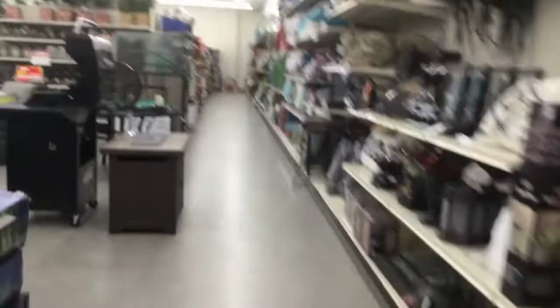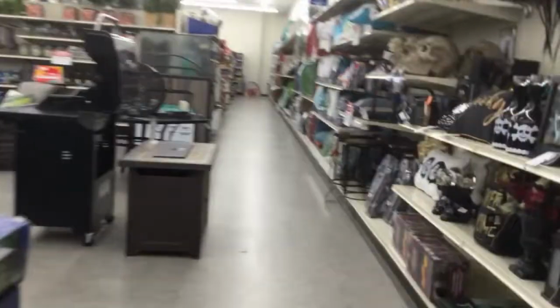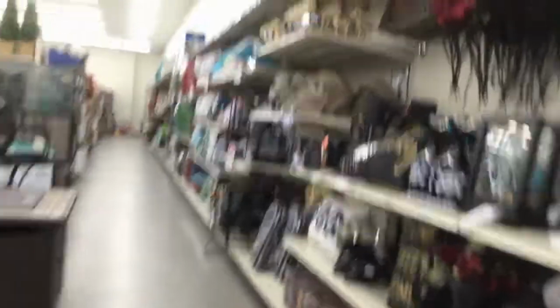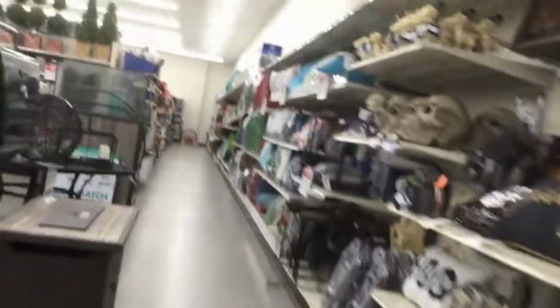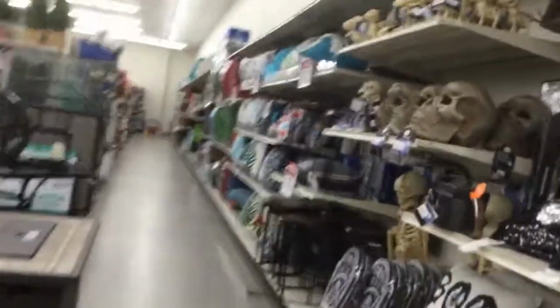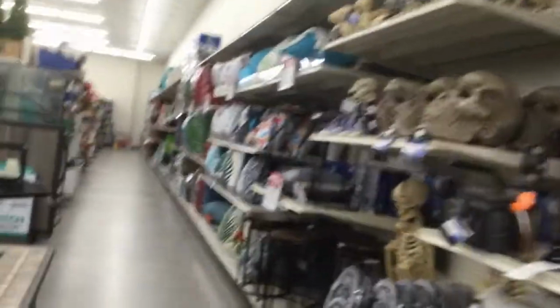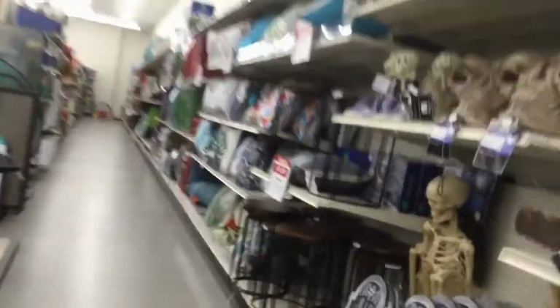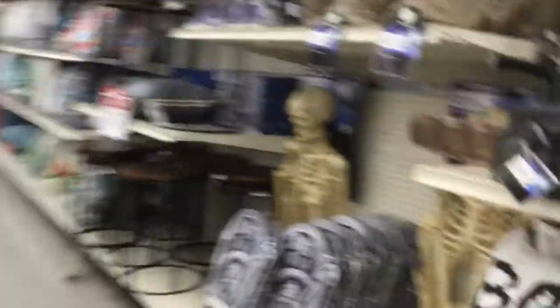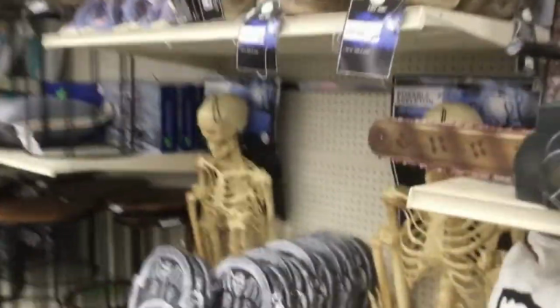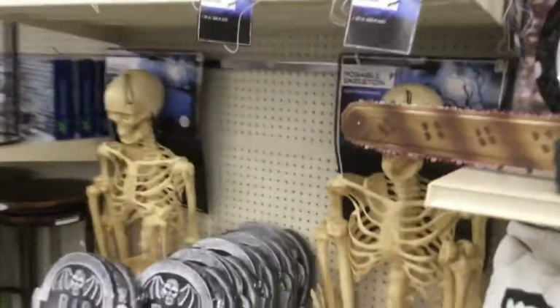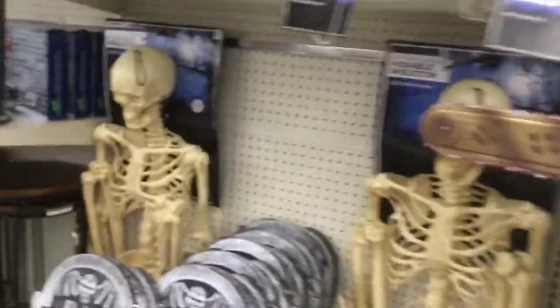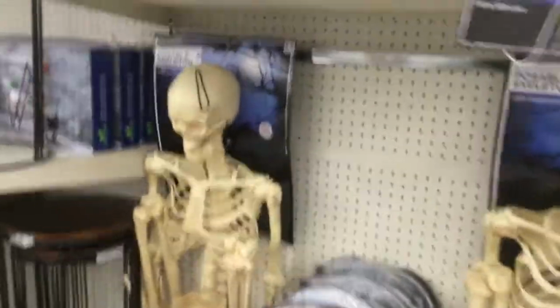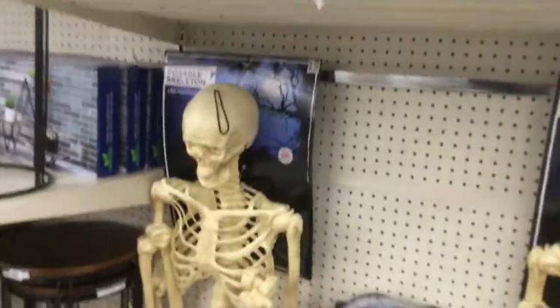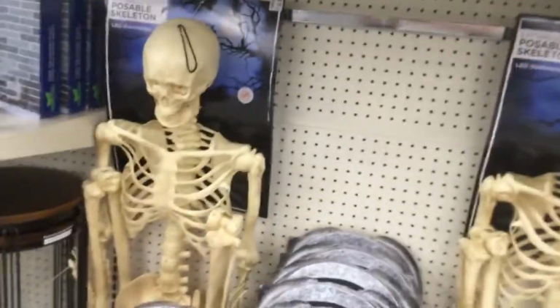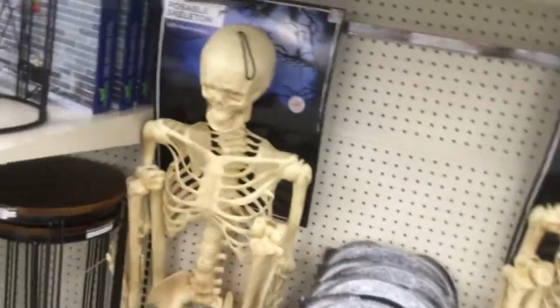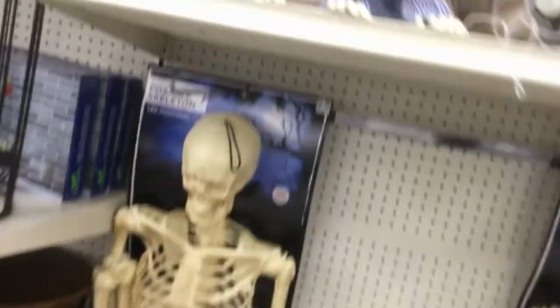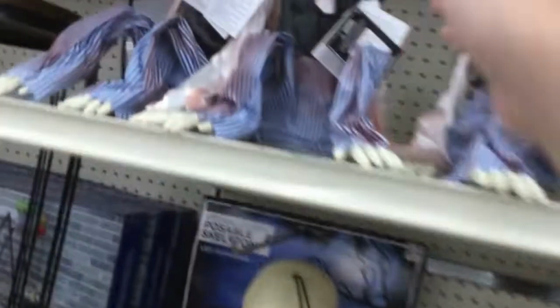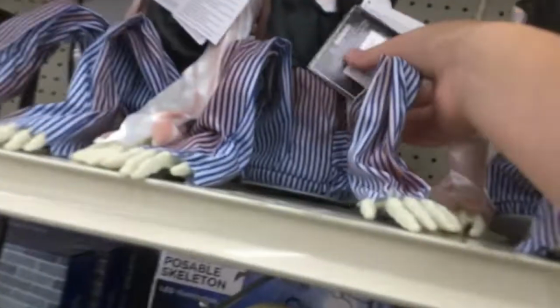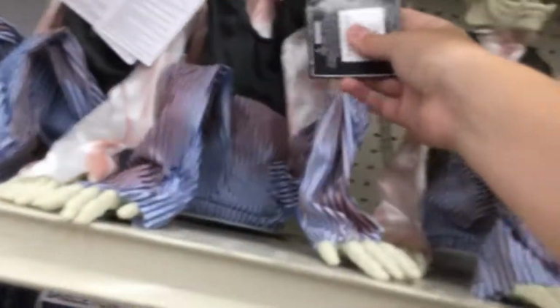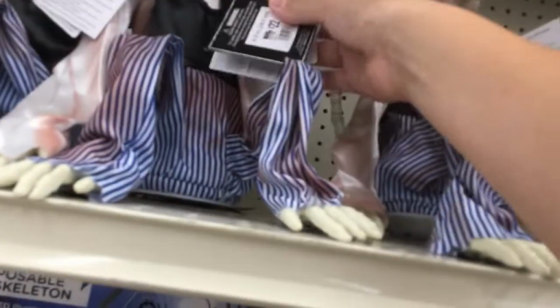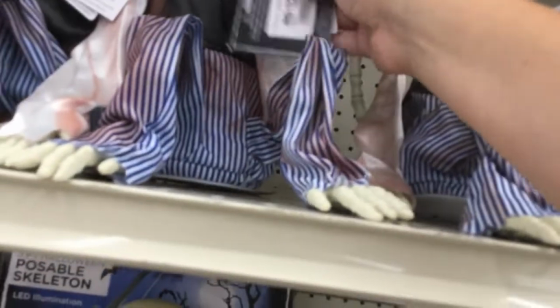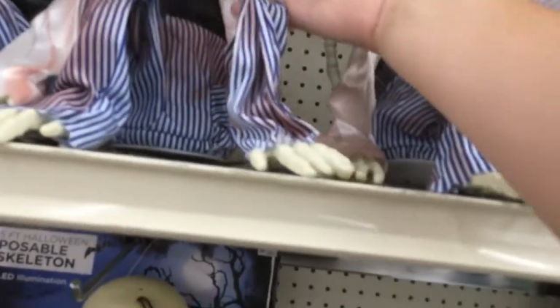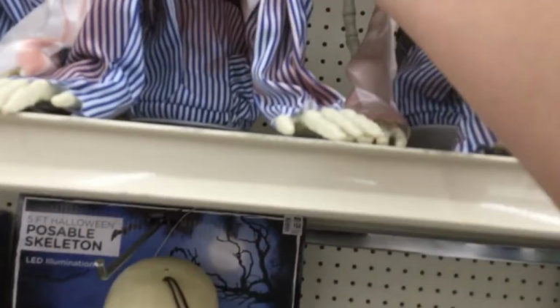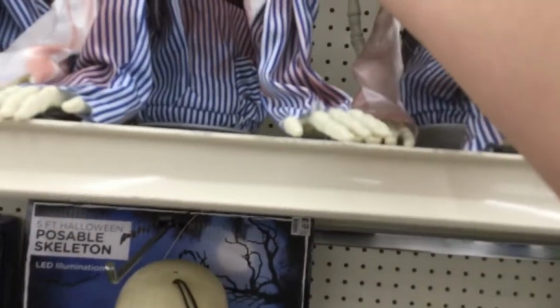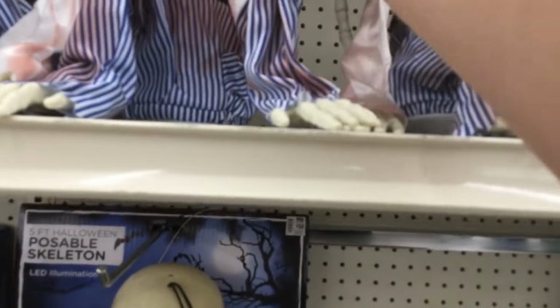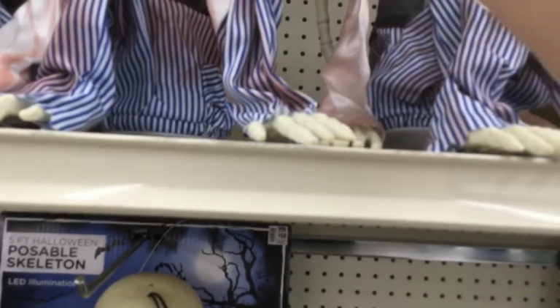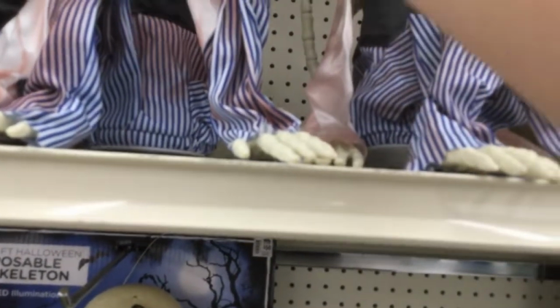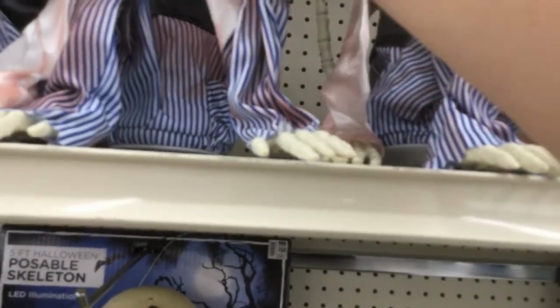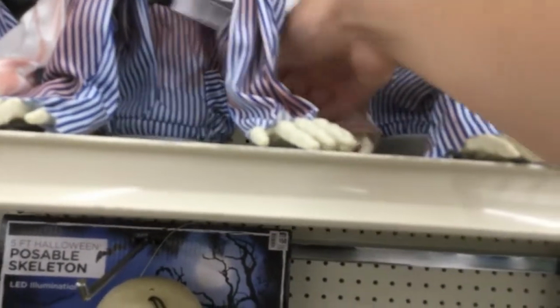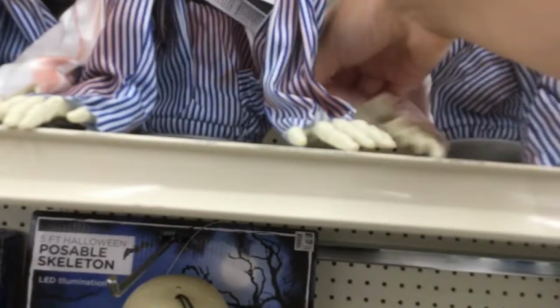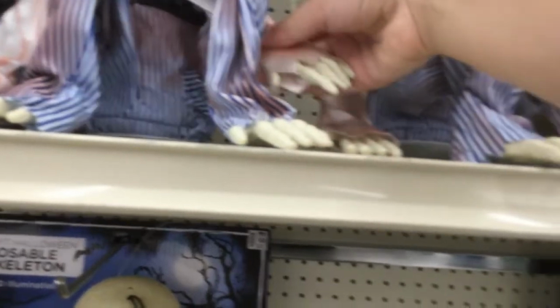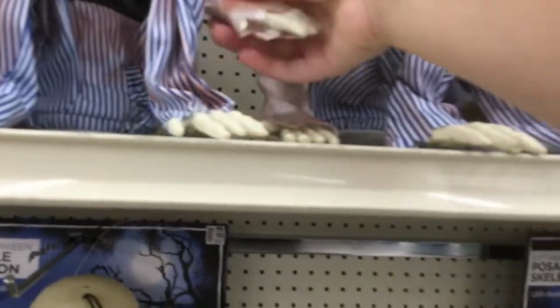Now all we have left is this over here. There are the normal possible skeletons. They have this skeleton monkey right here — if I can find the trigger, that's probably on the handle.